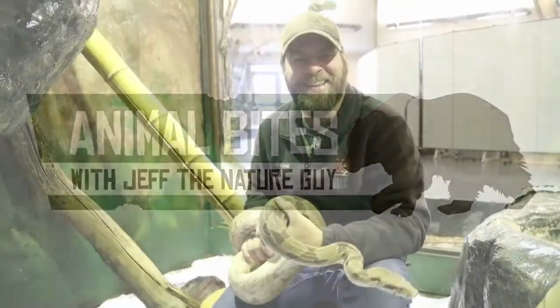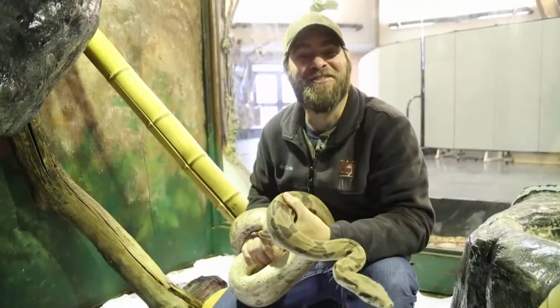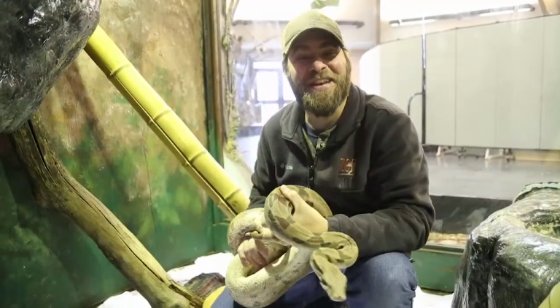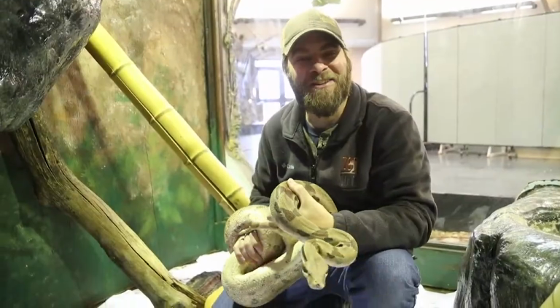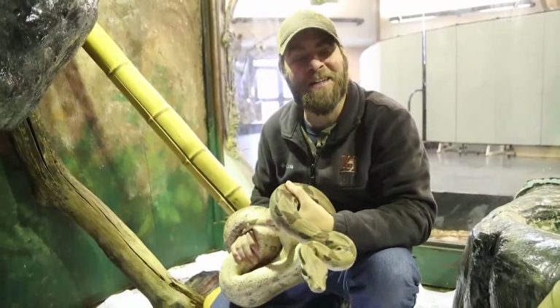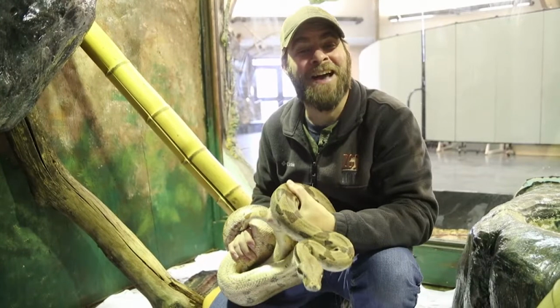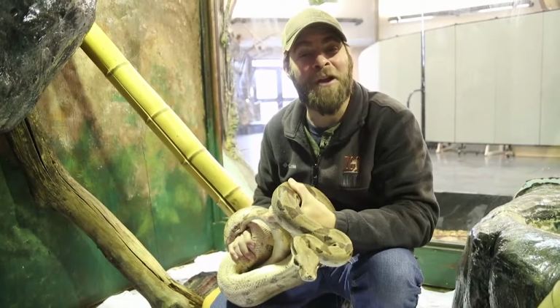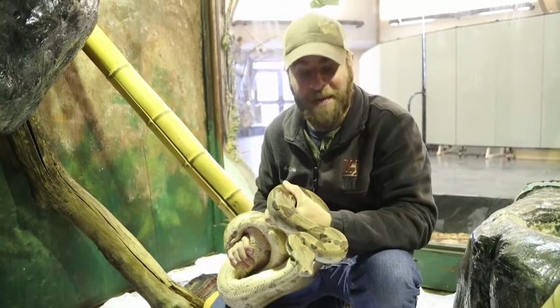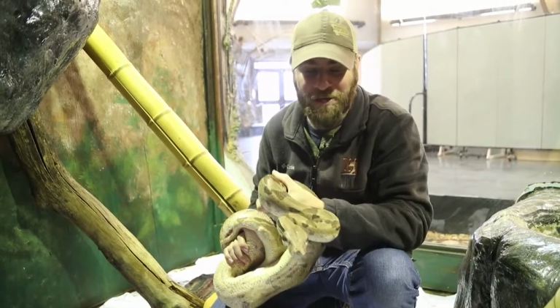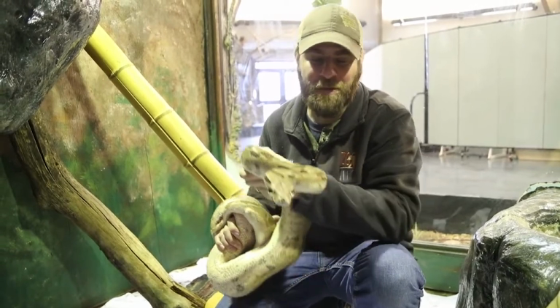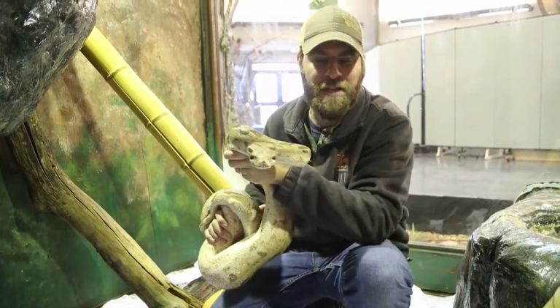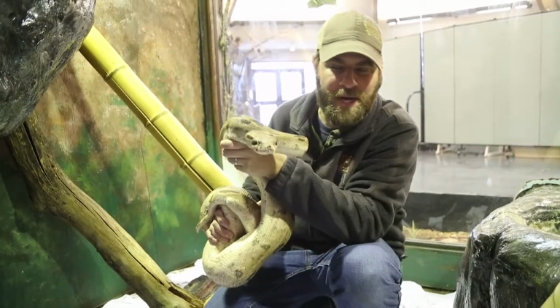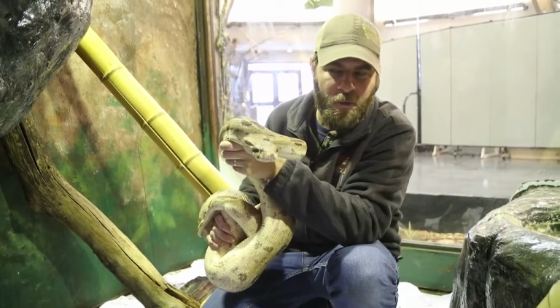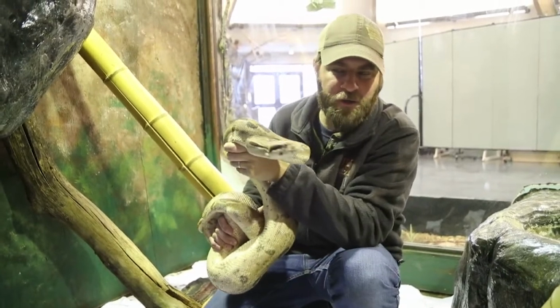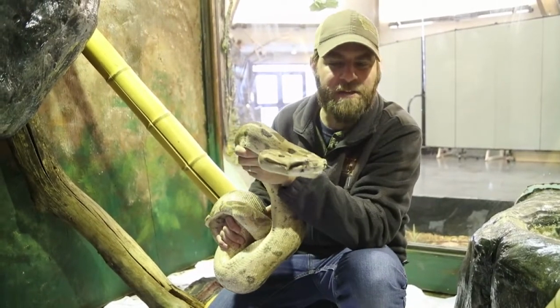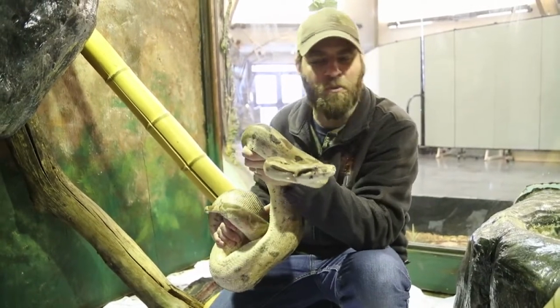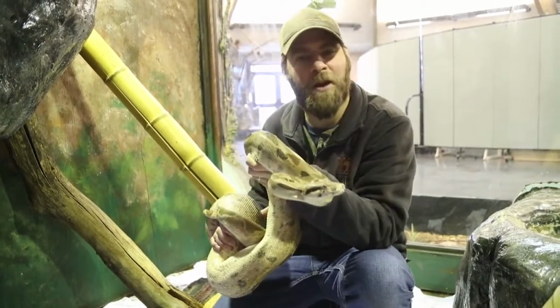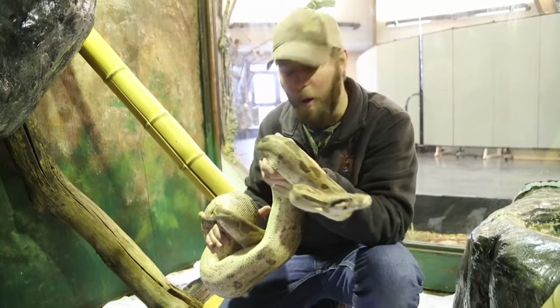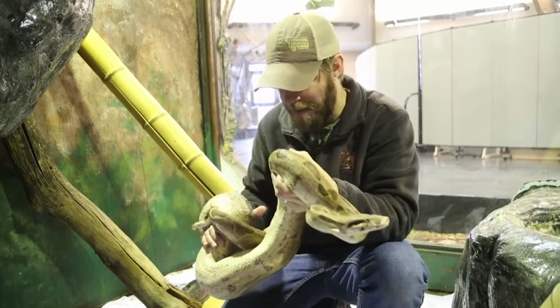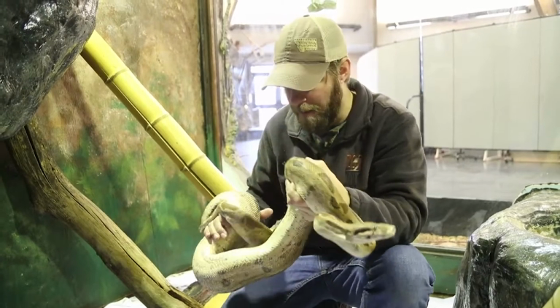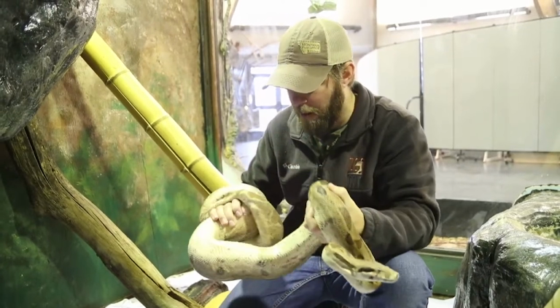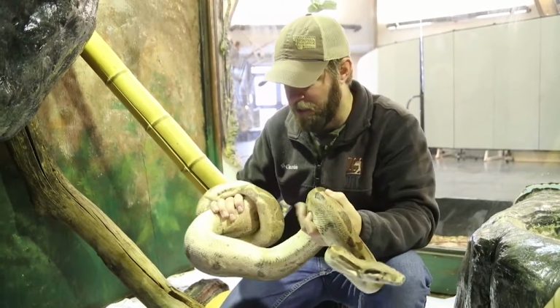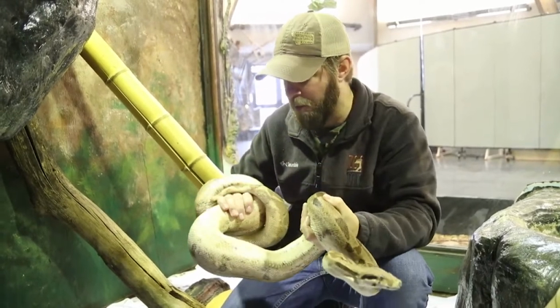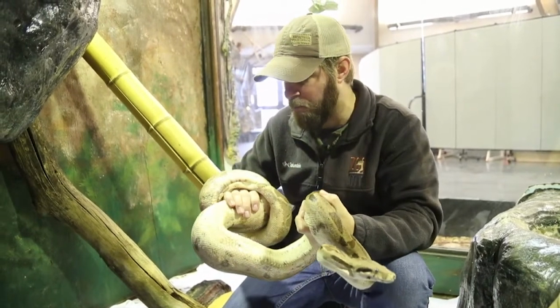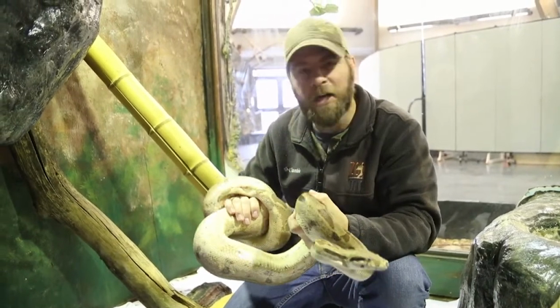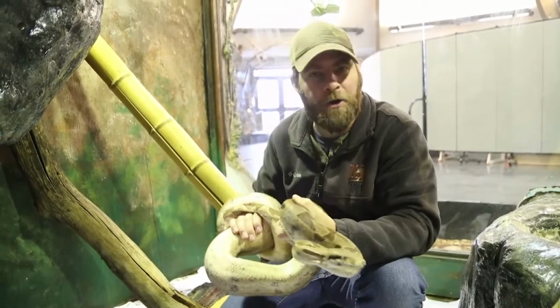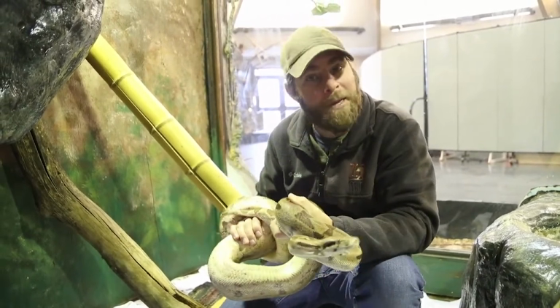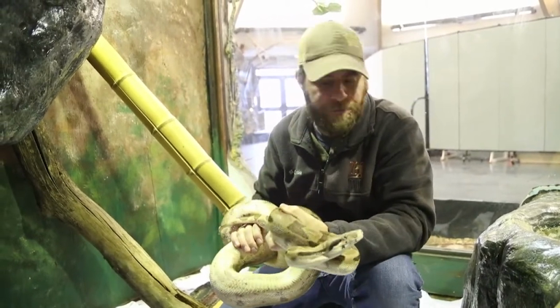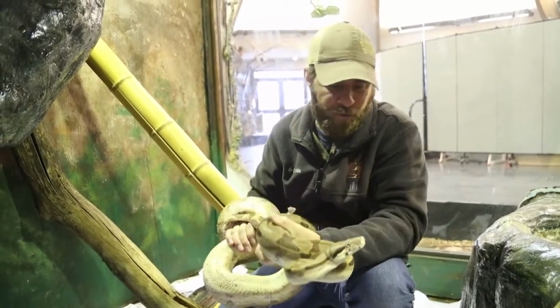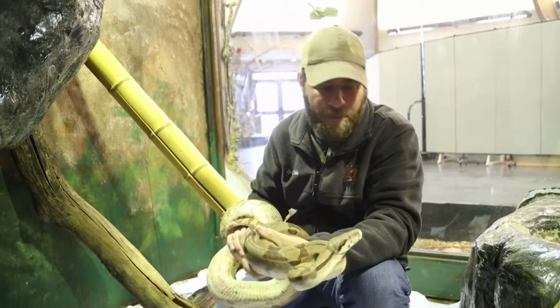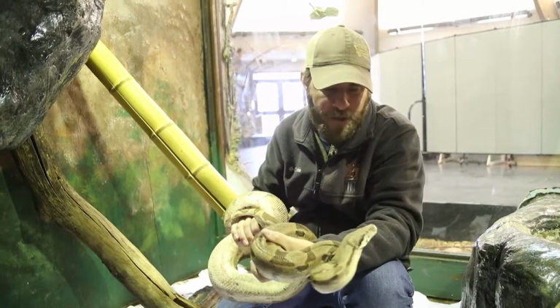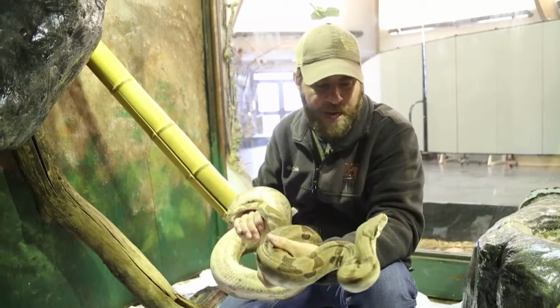Hey guys, Jeff the Nature Guy here at Zoo Montana. Time for an update — I want to talk about this young lady right here. We call her Jenkins; she's a red-tailed boa, and you might remember almost a year ago we talked about her and why we got her at the zoo.